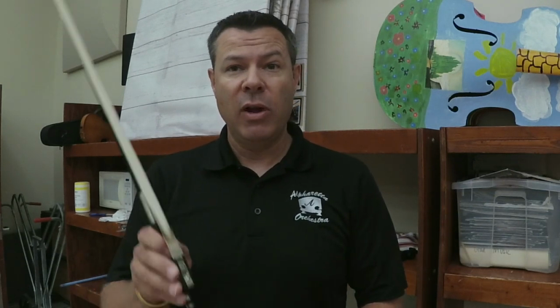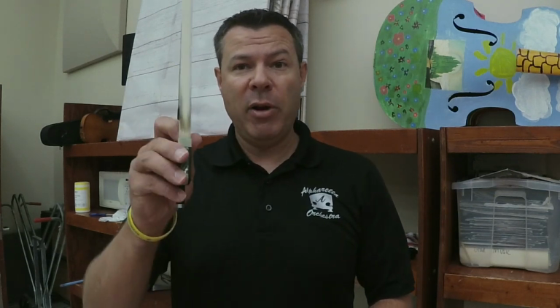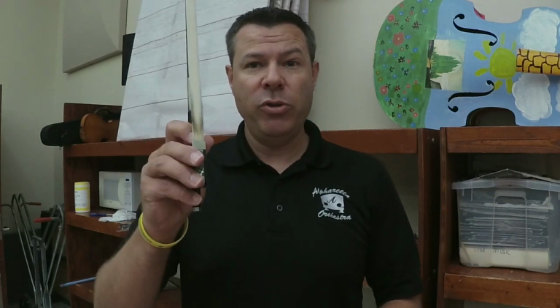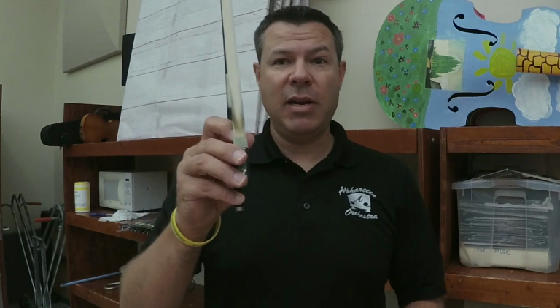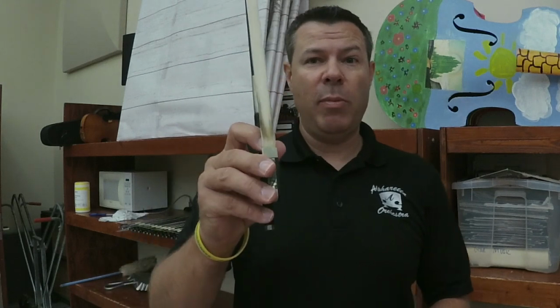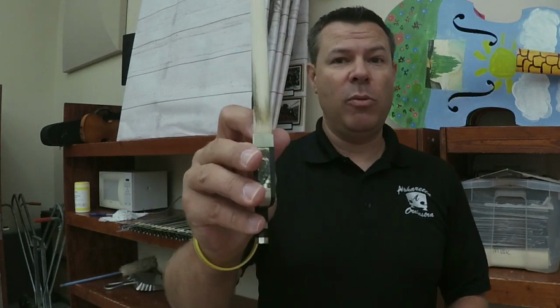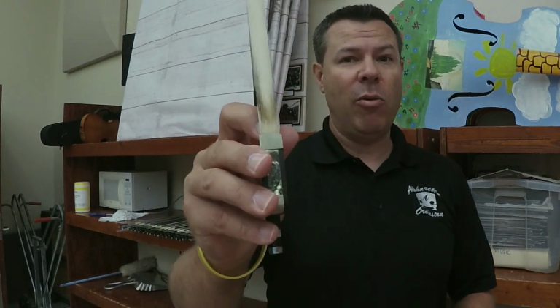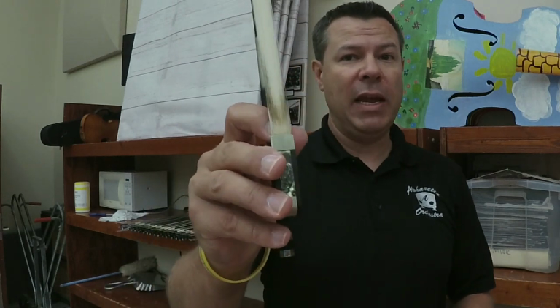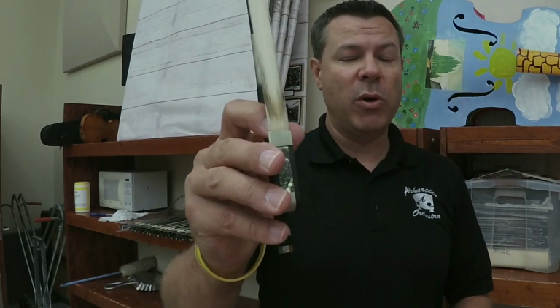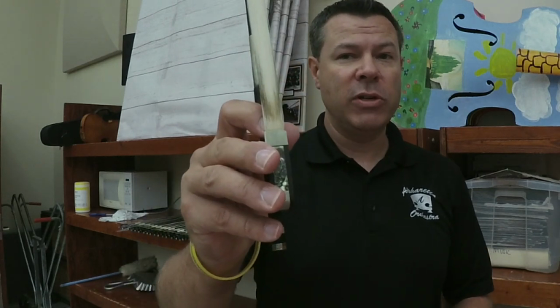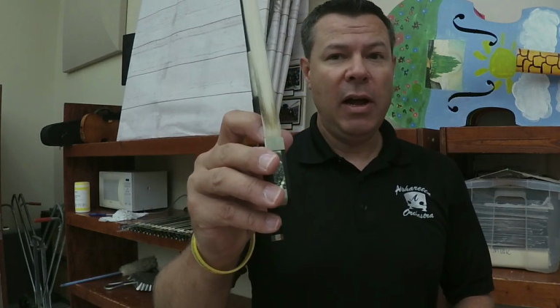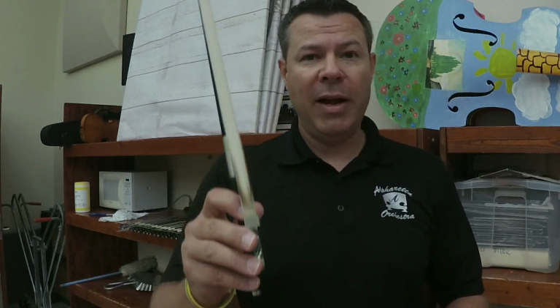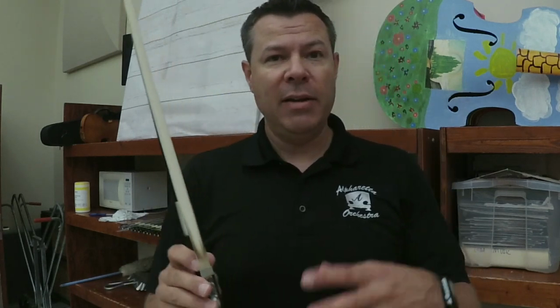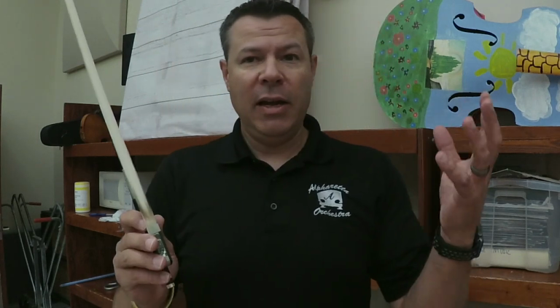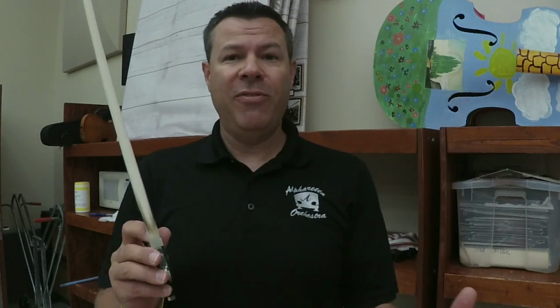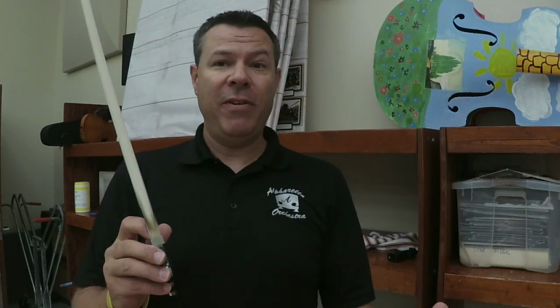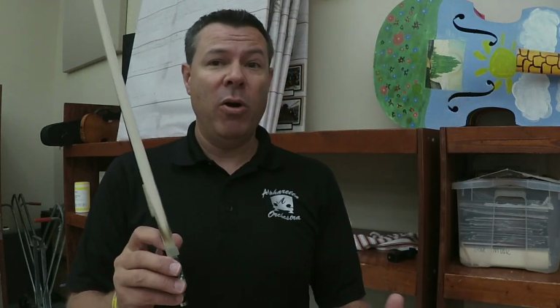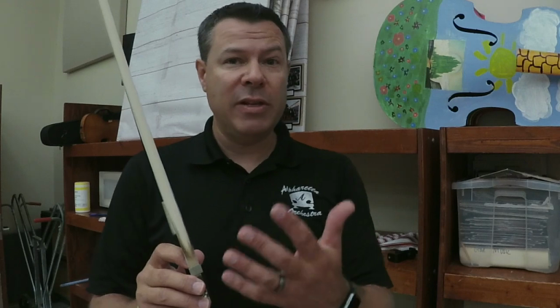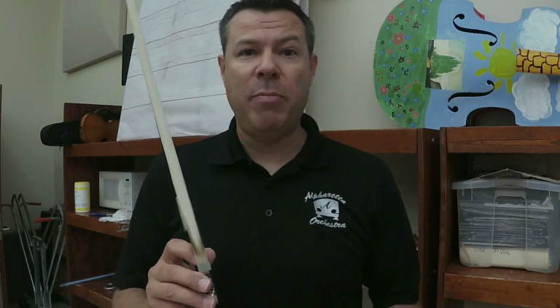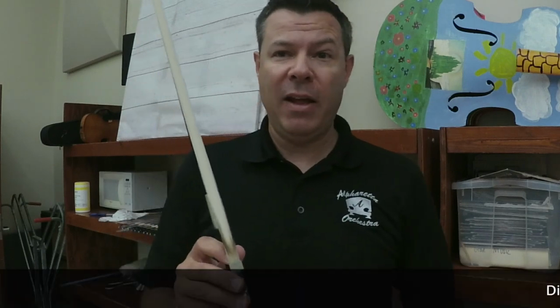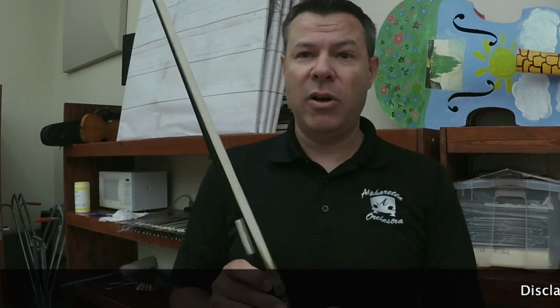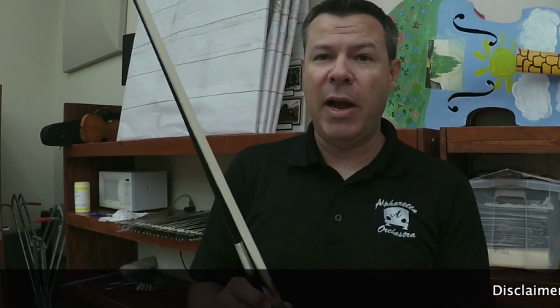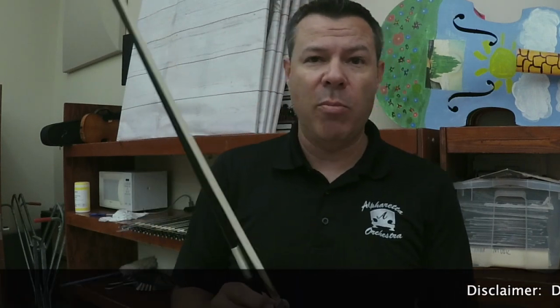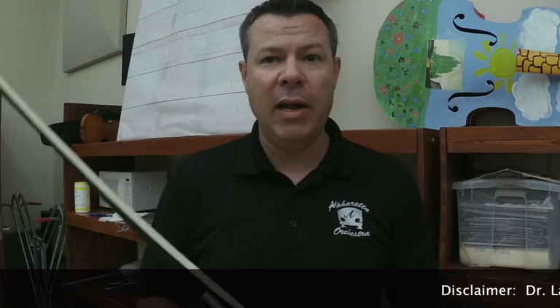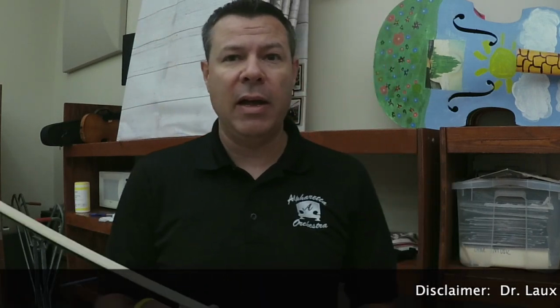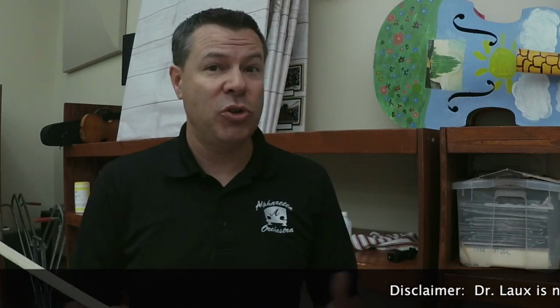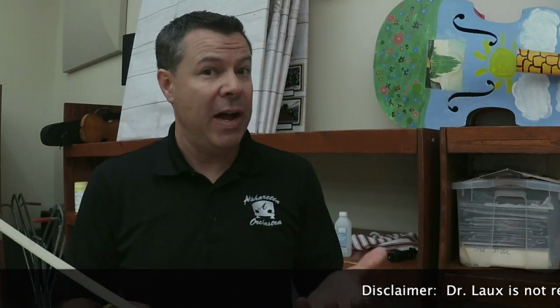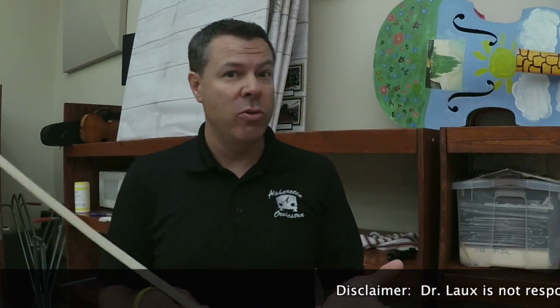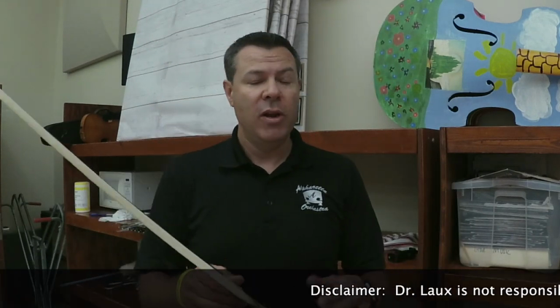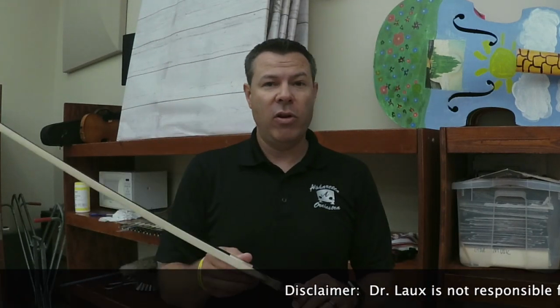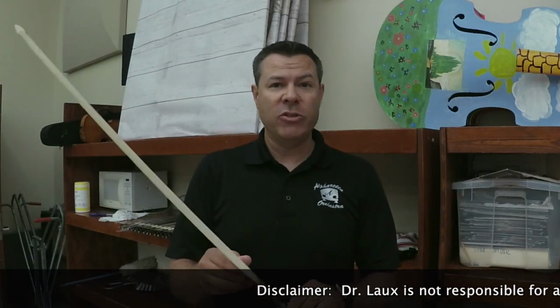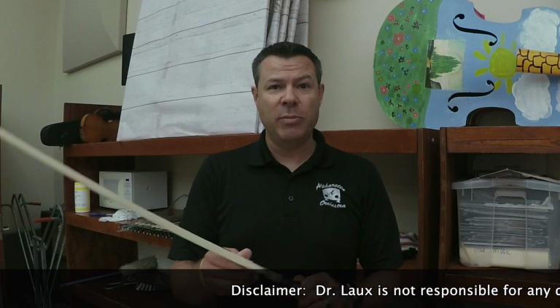I'm going to show you guys today a little bit how I'm cleaning up these bows. If you have very fine bows this may not be the answer. I do not buy exceptionally fine bows for my school instruments.